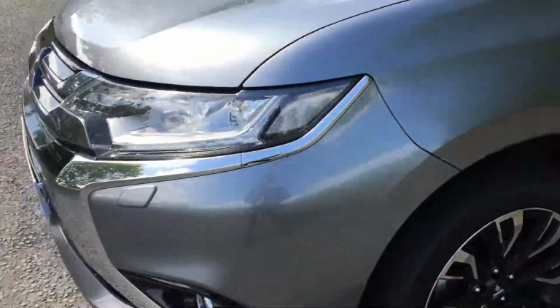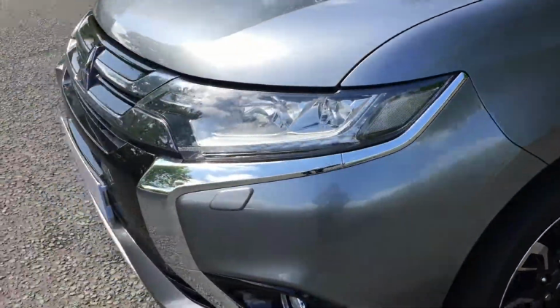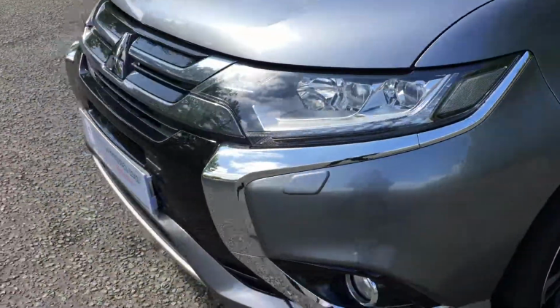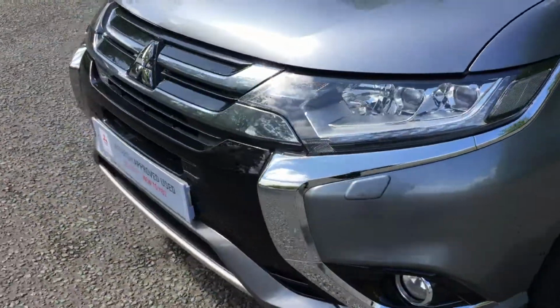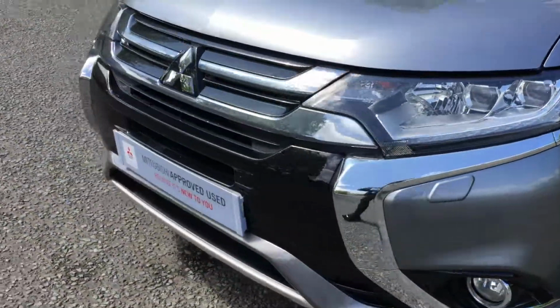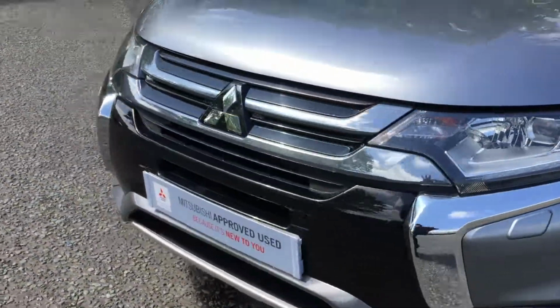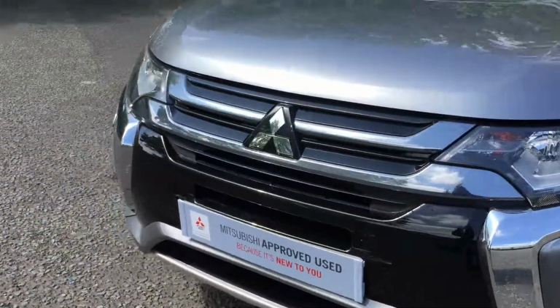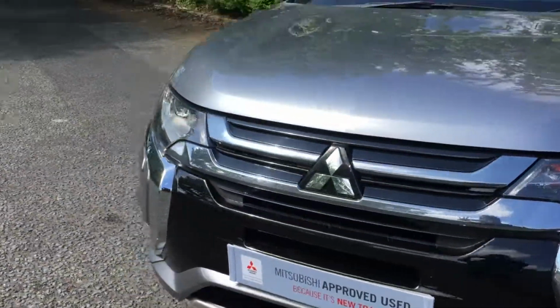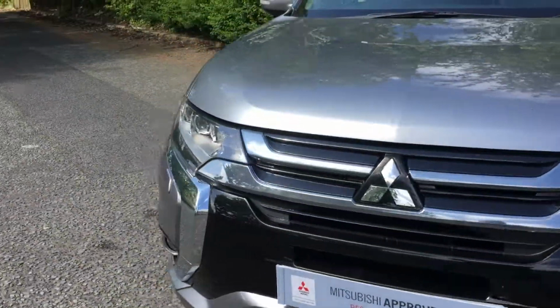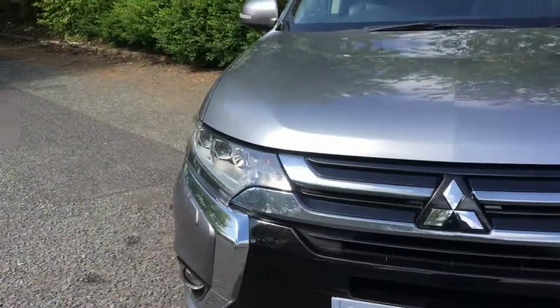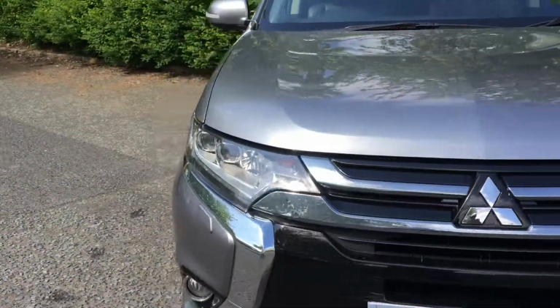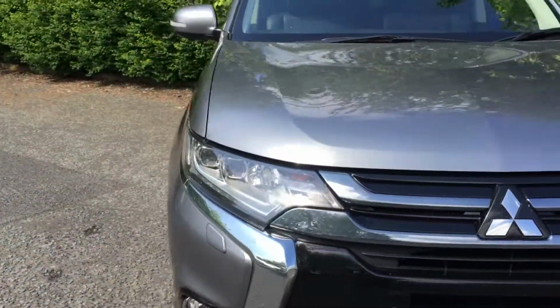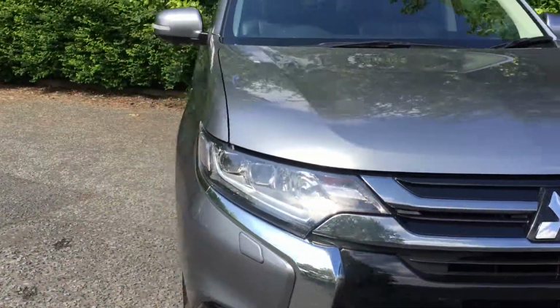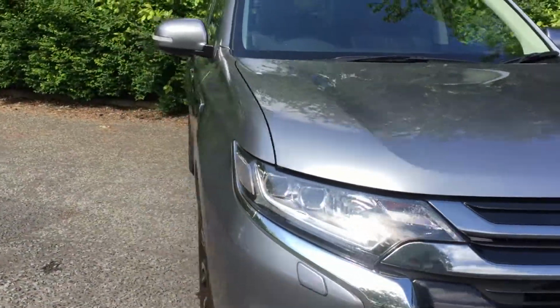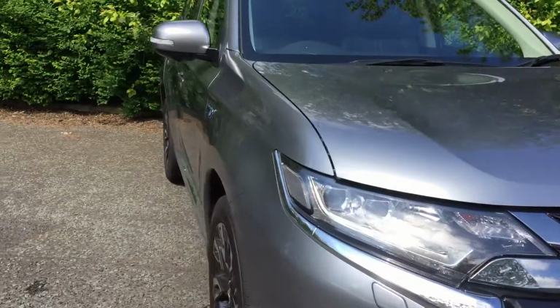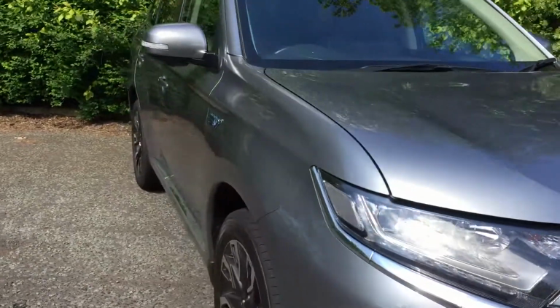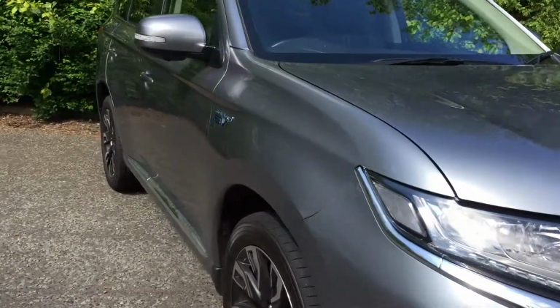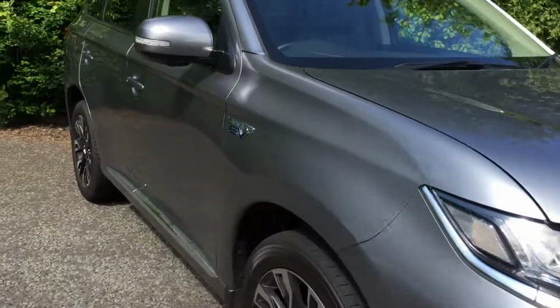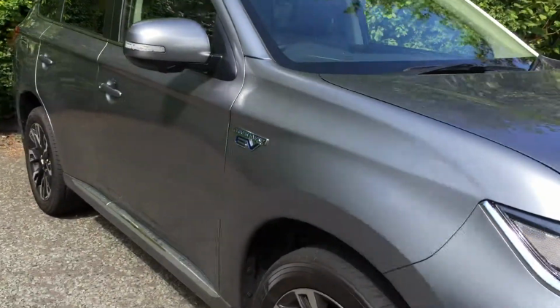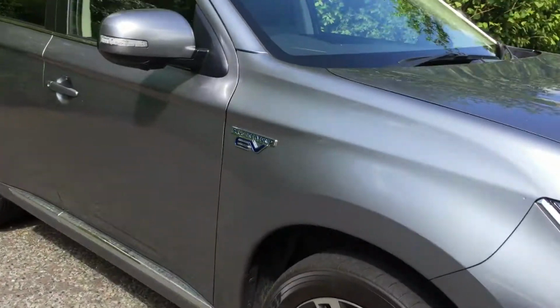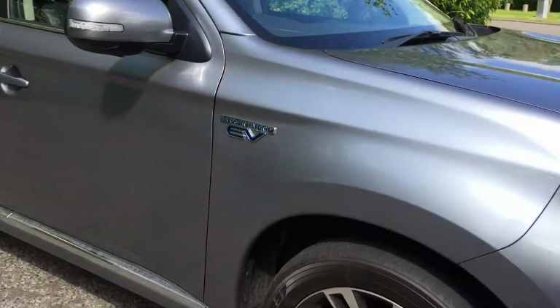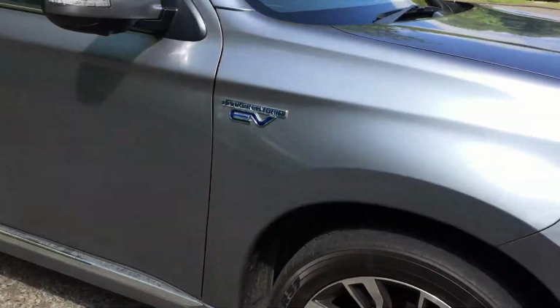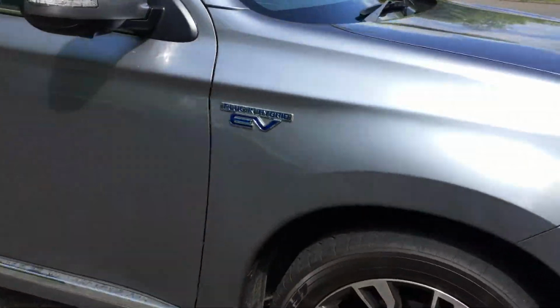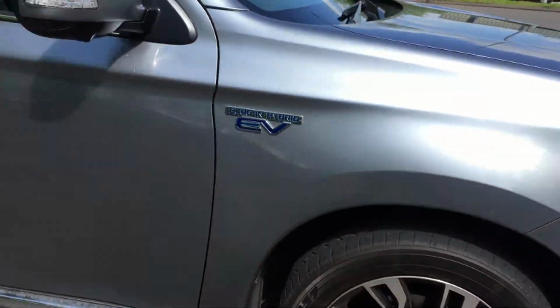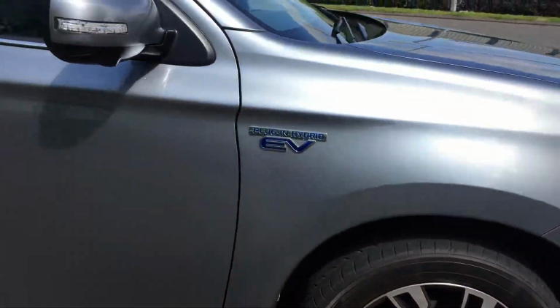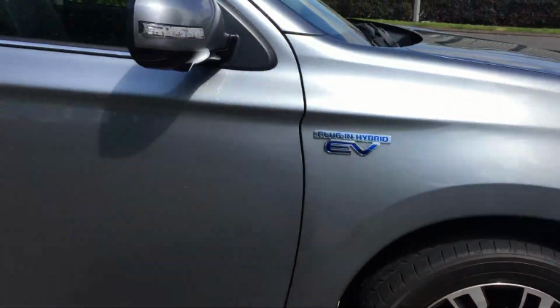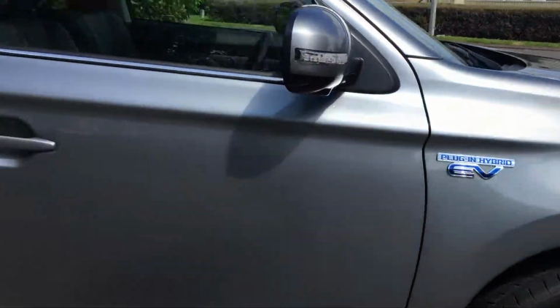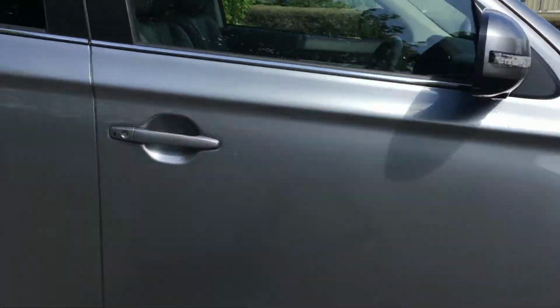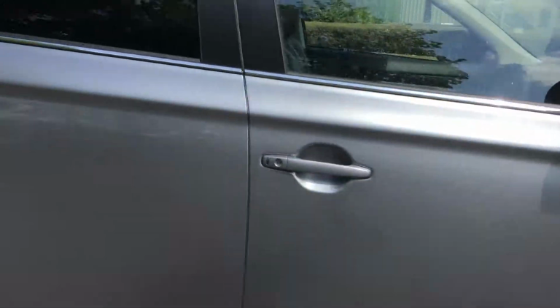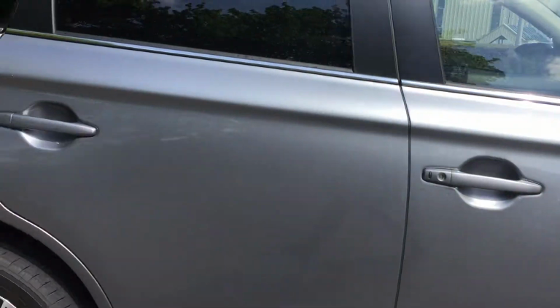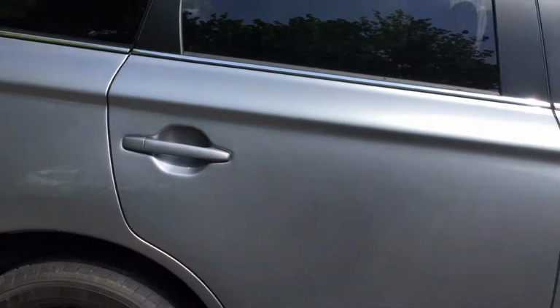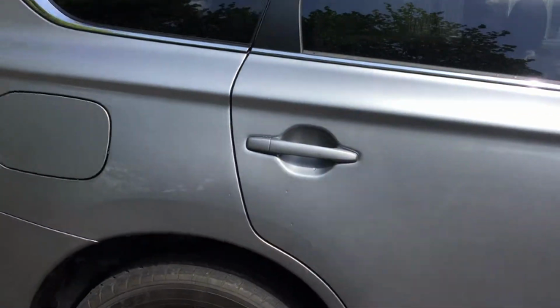We do have the daytime running headlights and also auto-on headlights on this model, with the hybrid badge on each side.